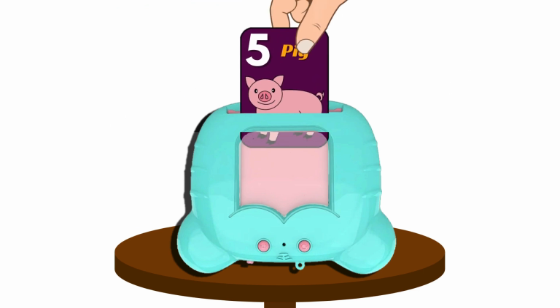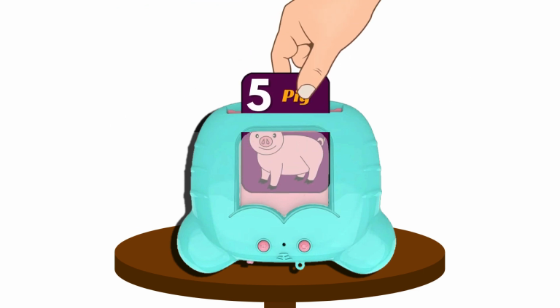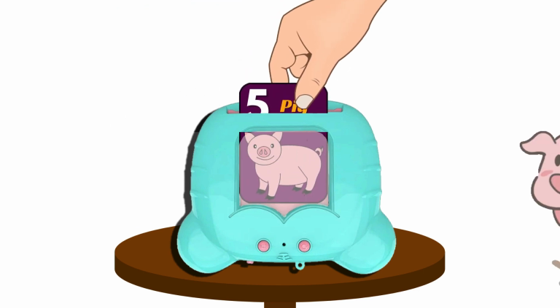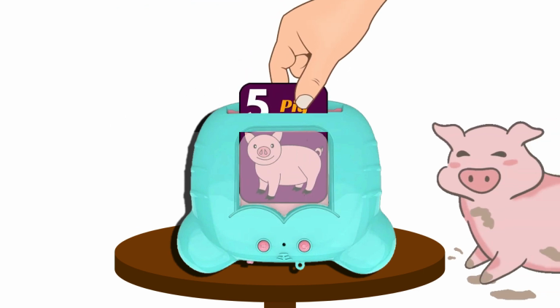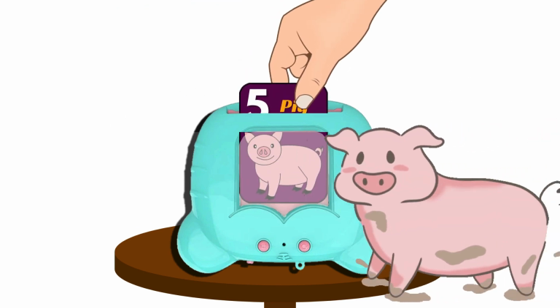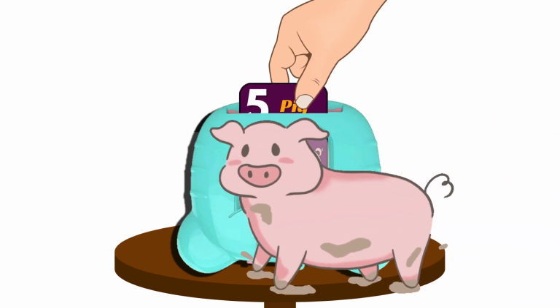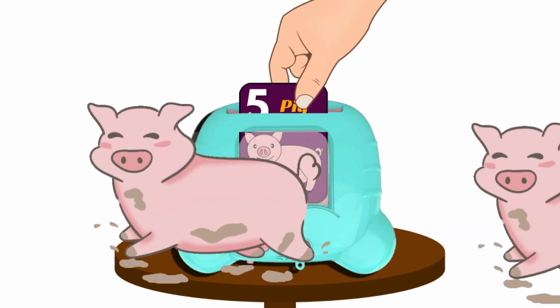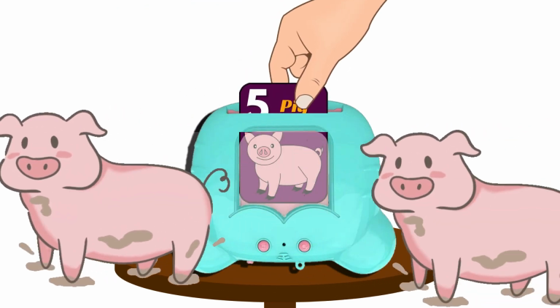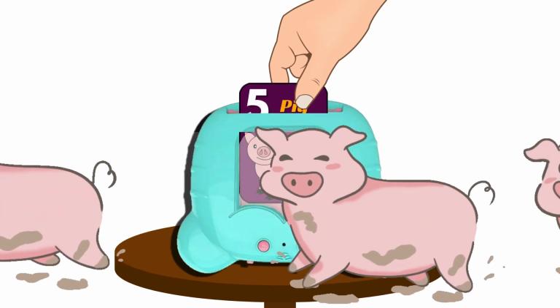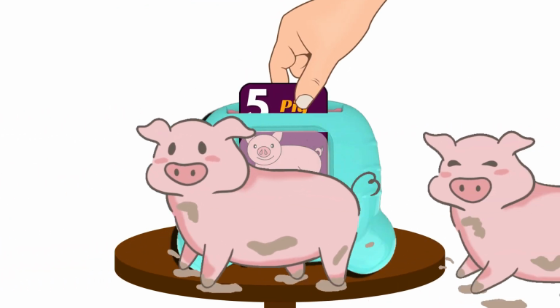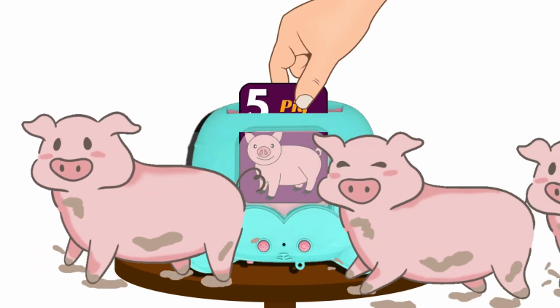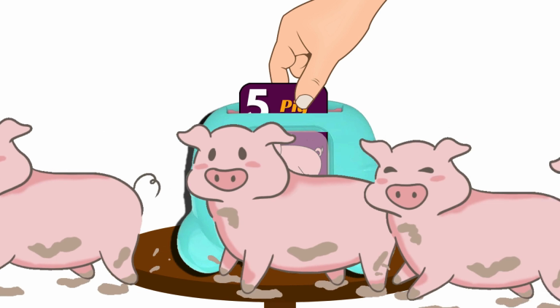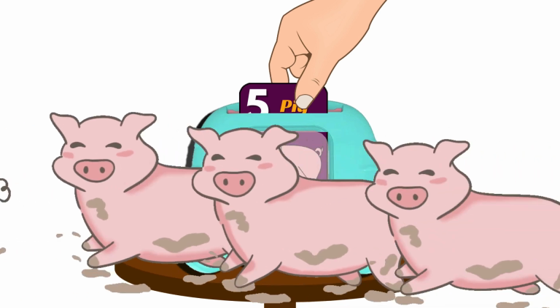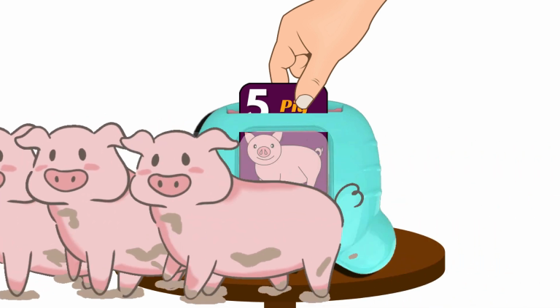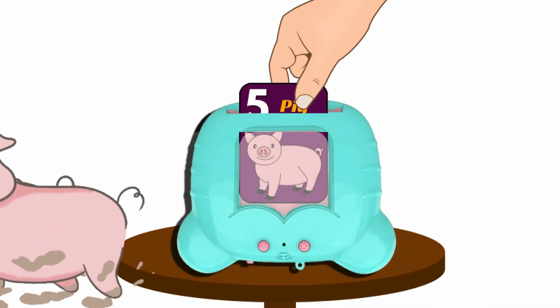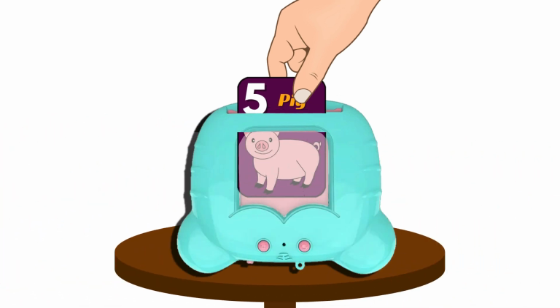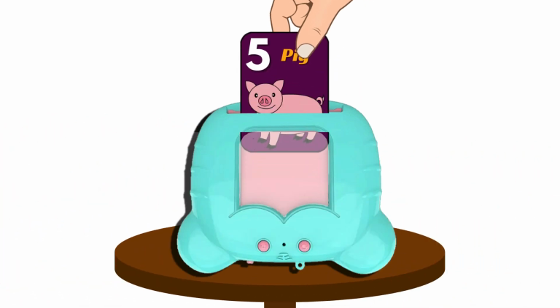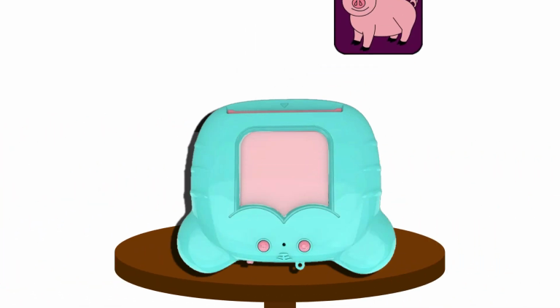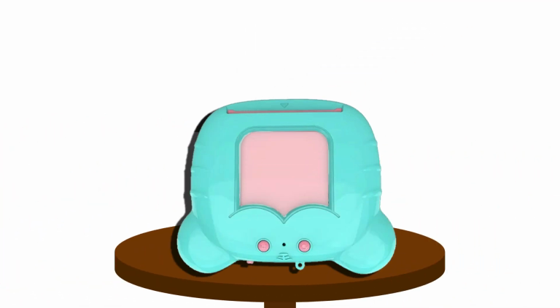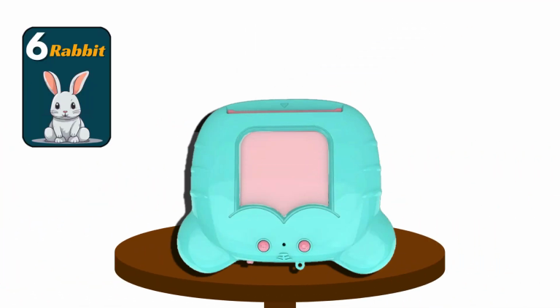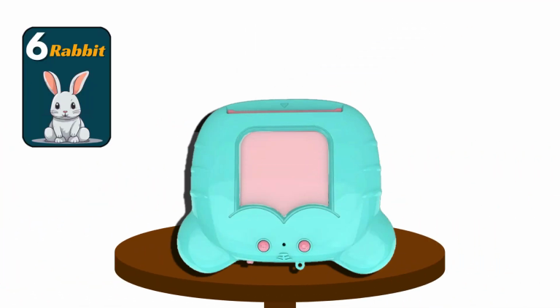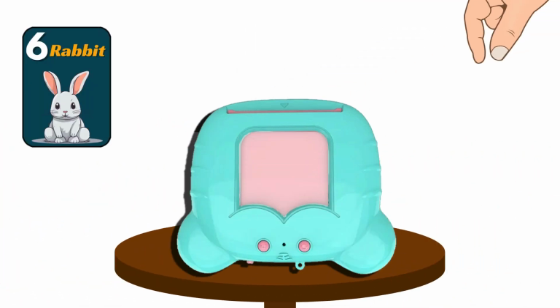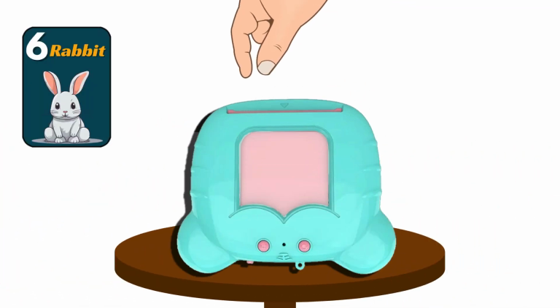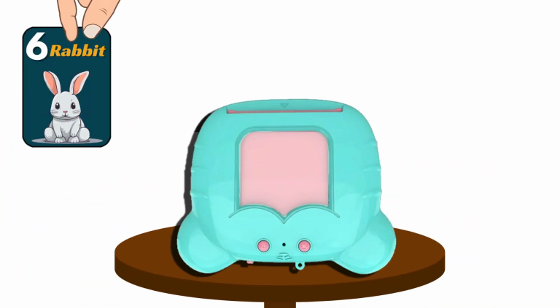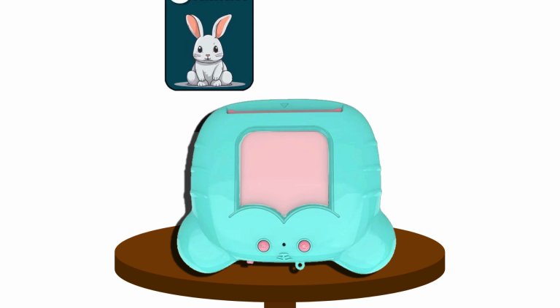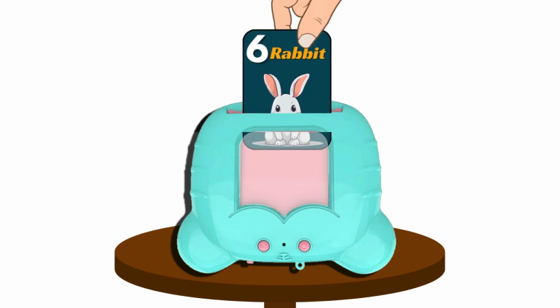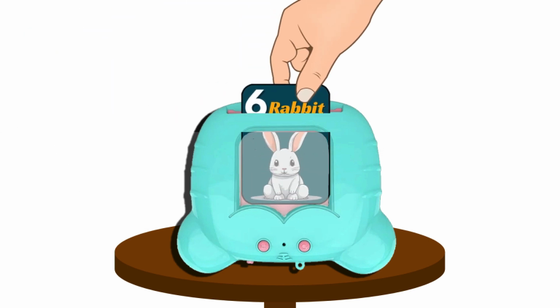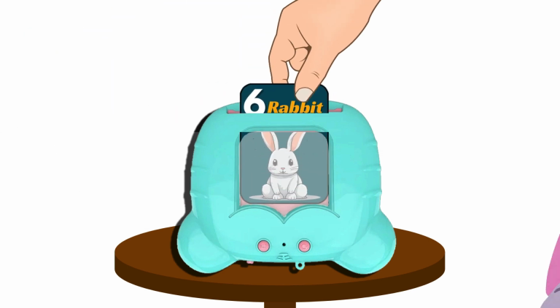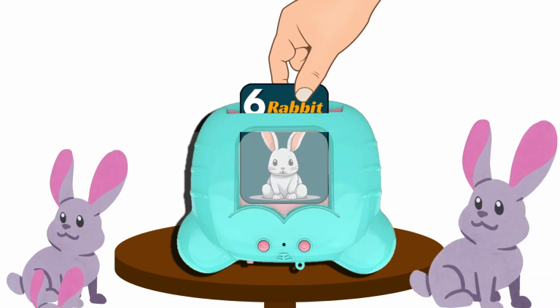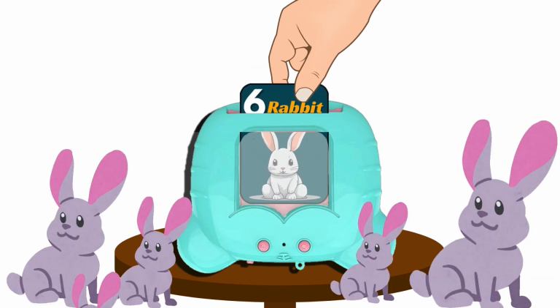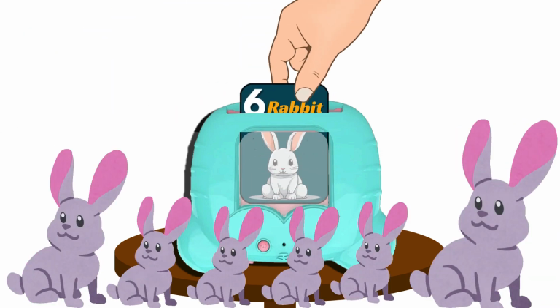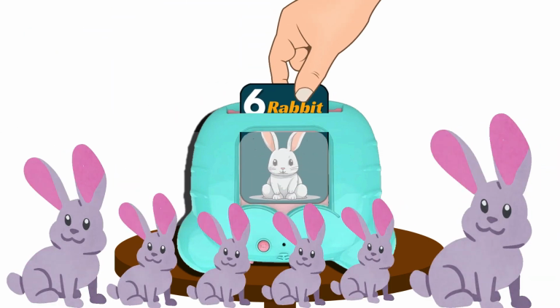Five pig, five pig. Six rabbit, six rabbit.